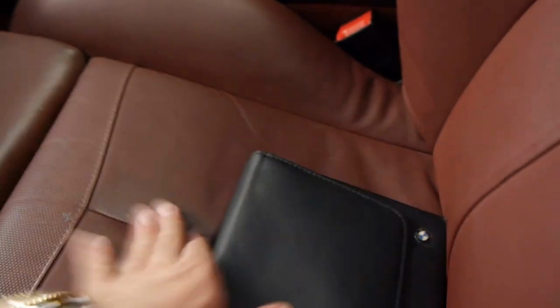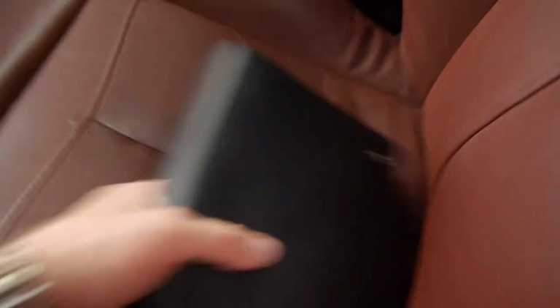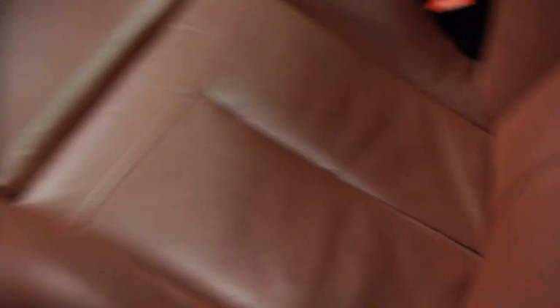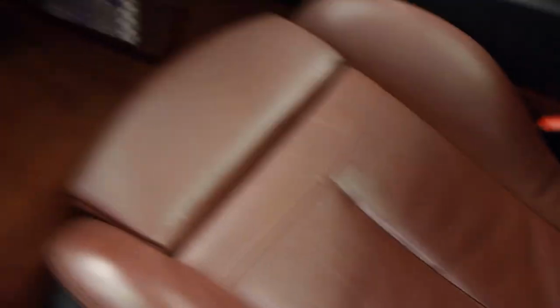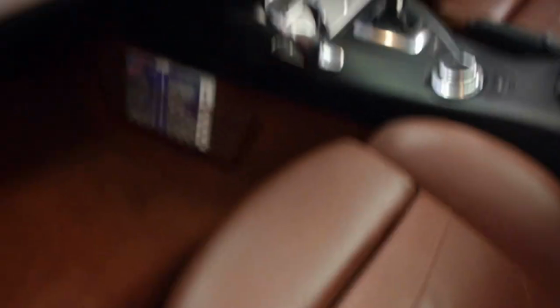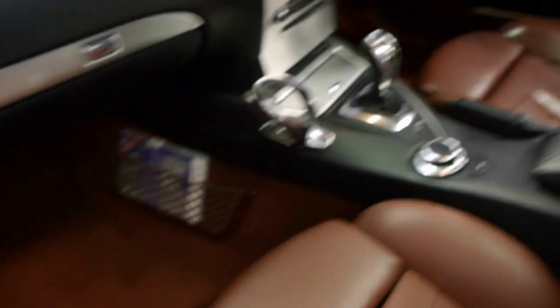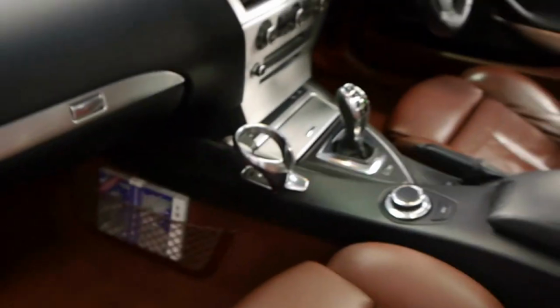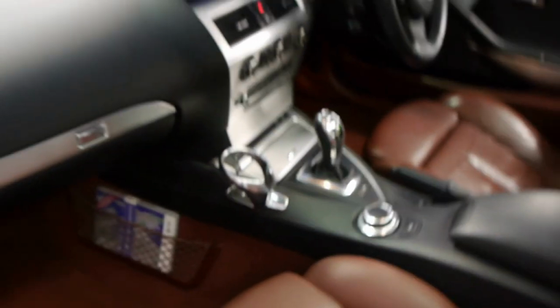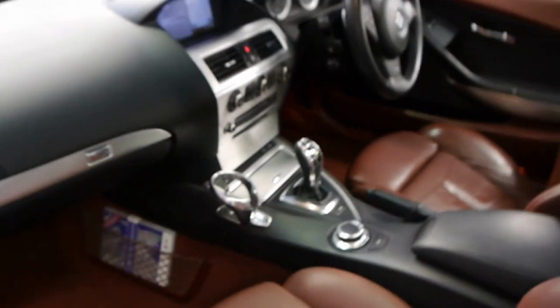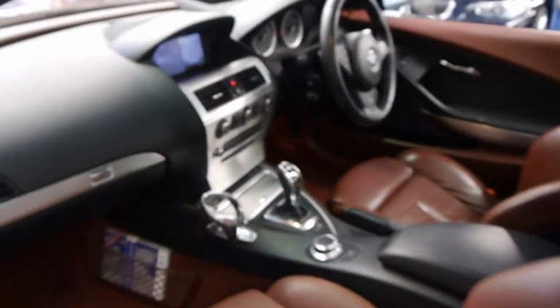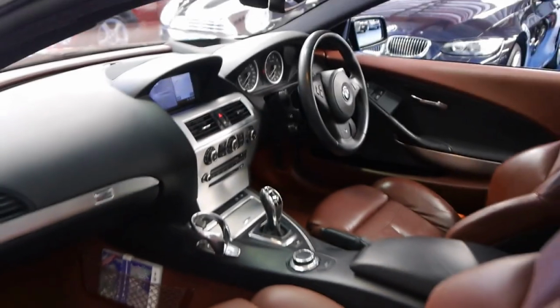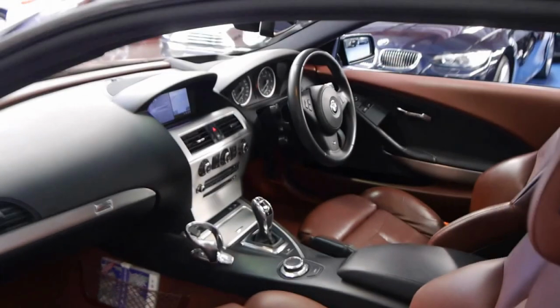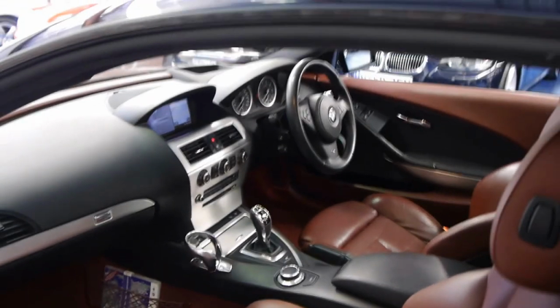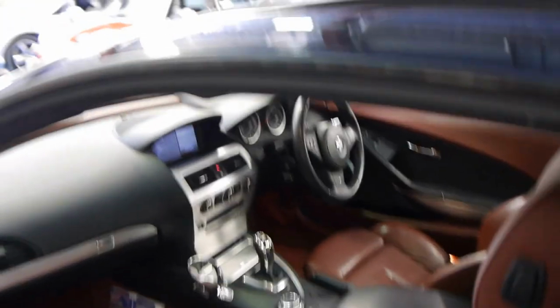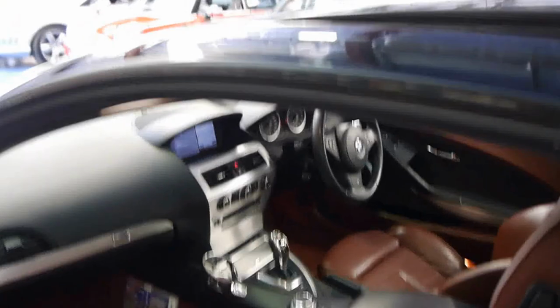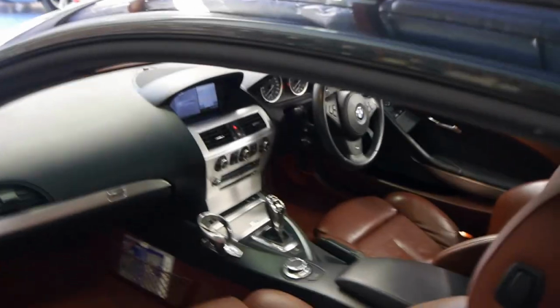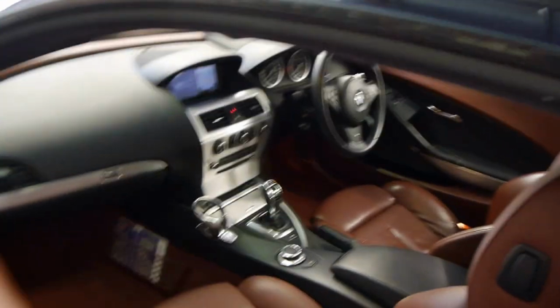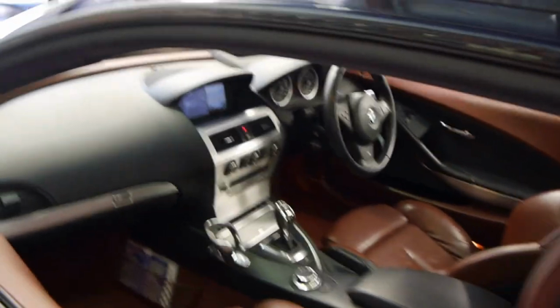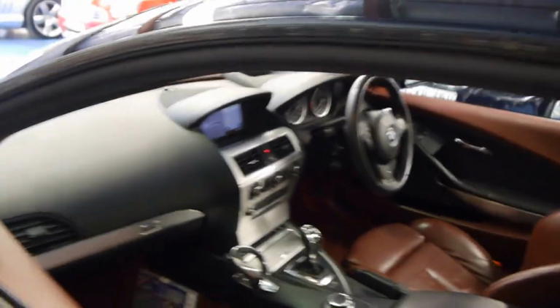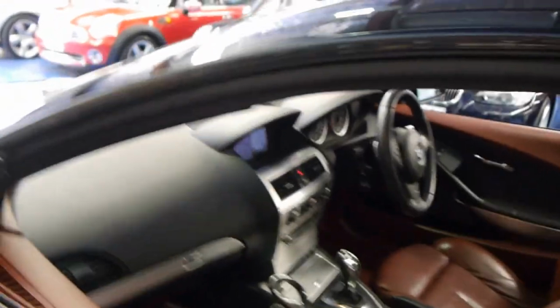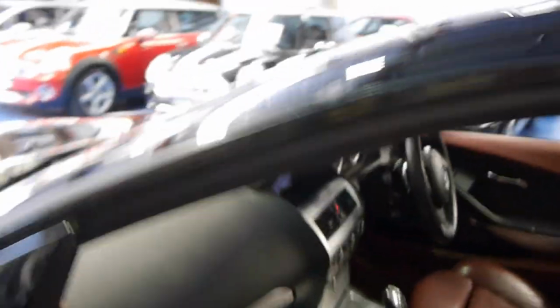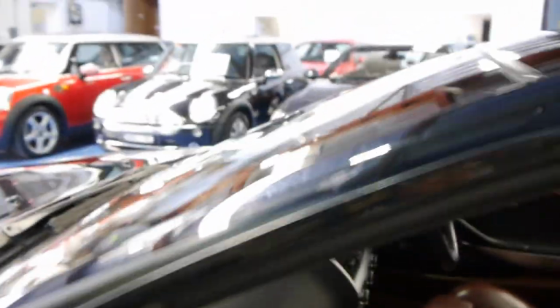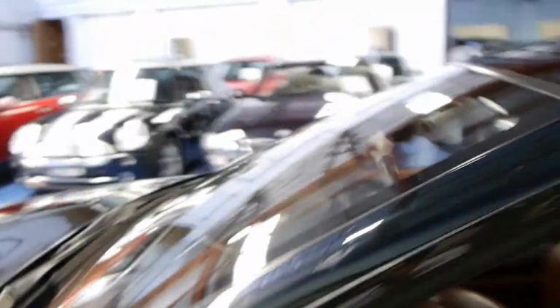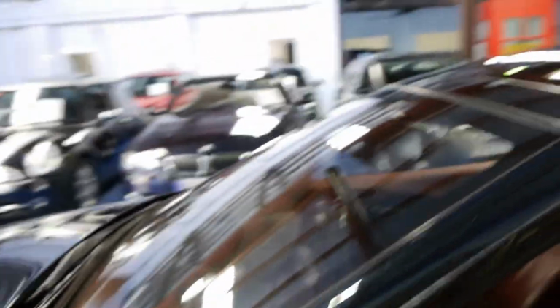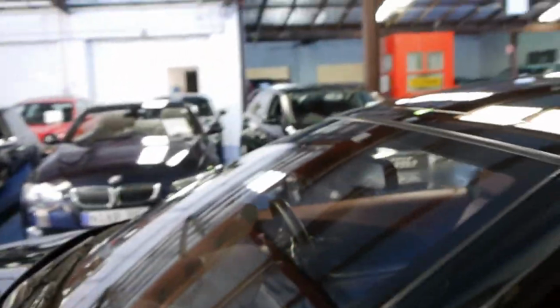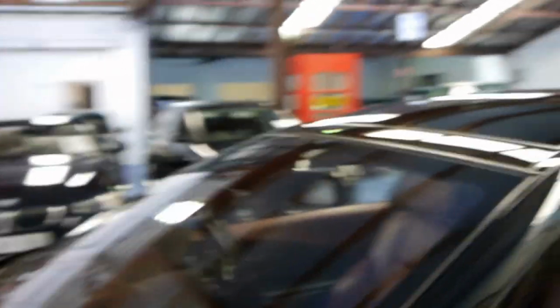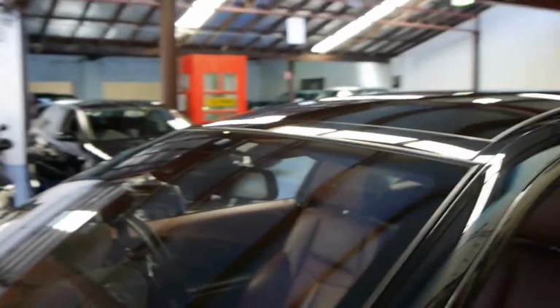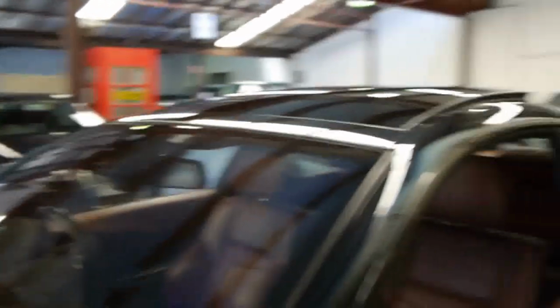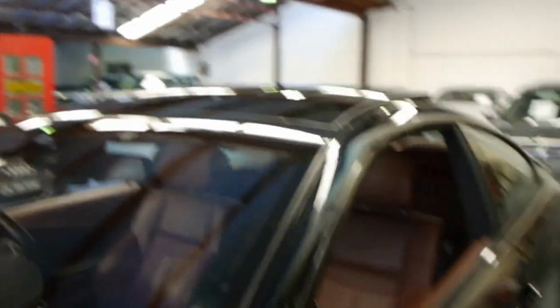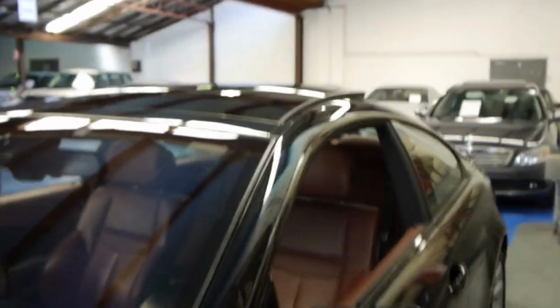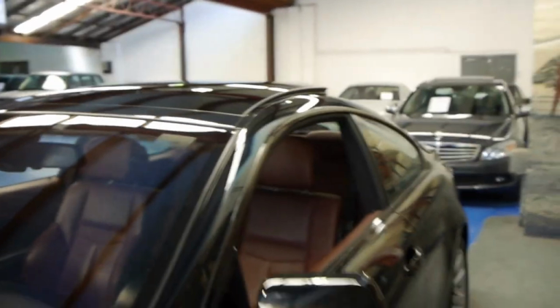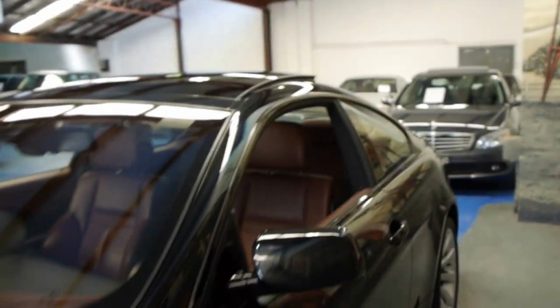I have driven it. It drives absolutely beautifully. It's got the new gearbox which is silky smooth, and we think this car is just gorgeous.